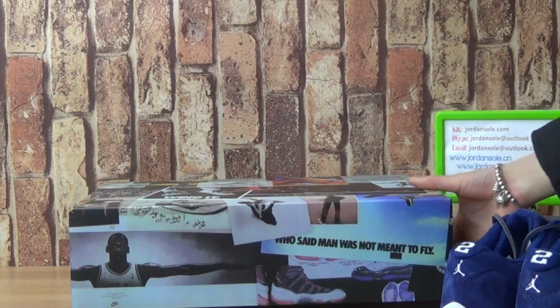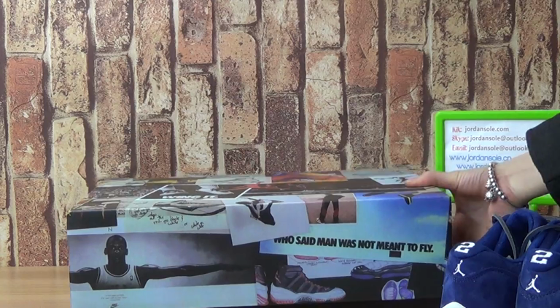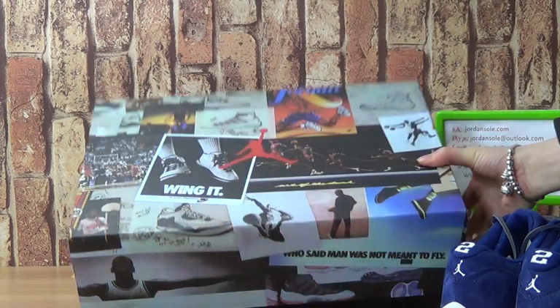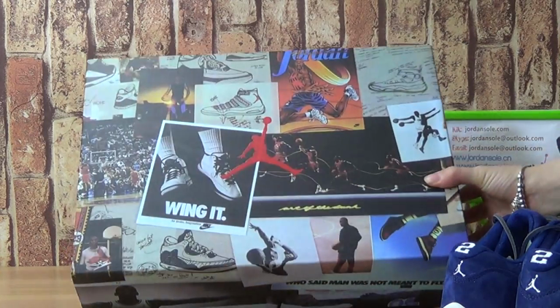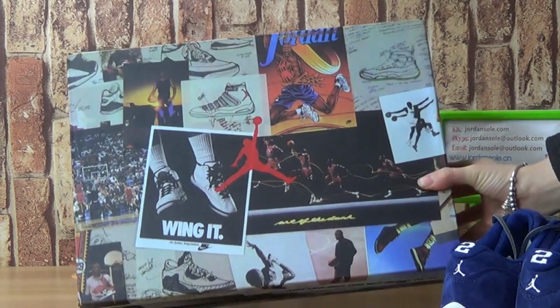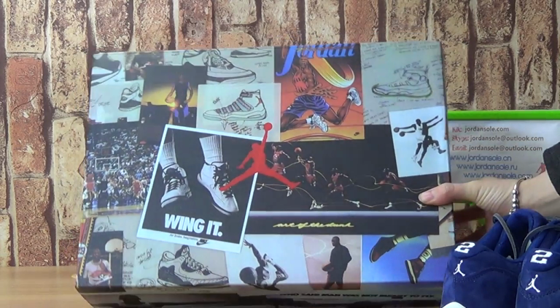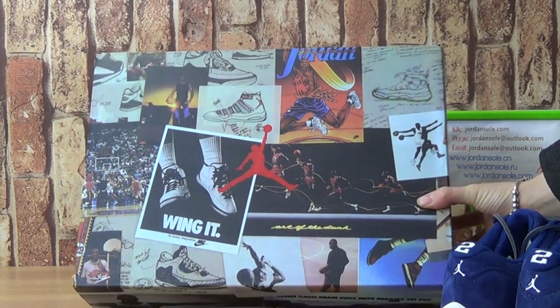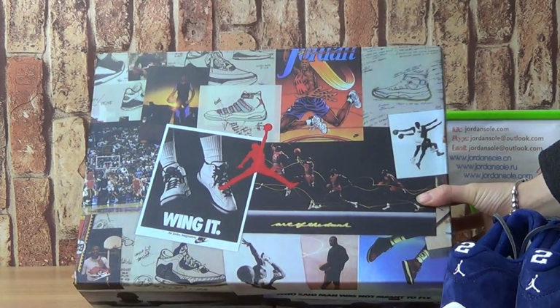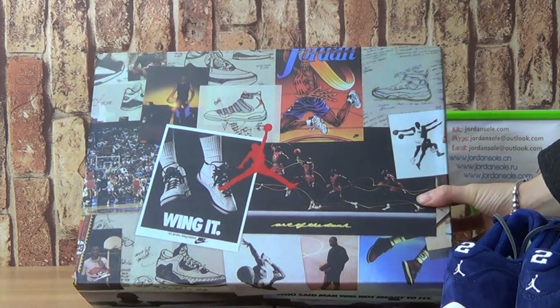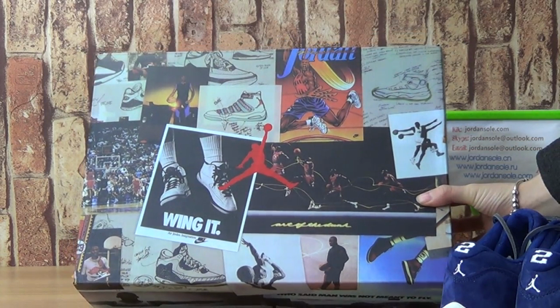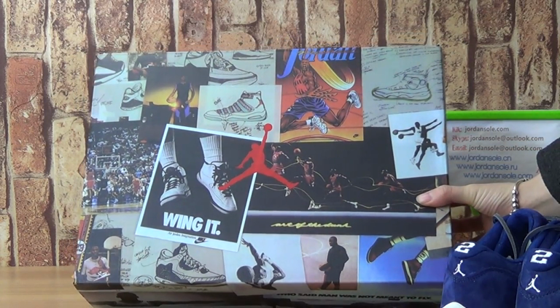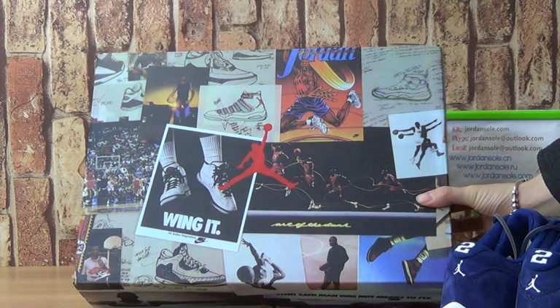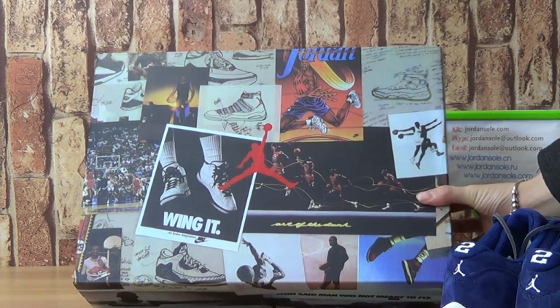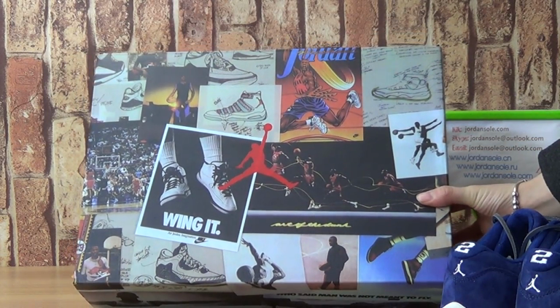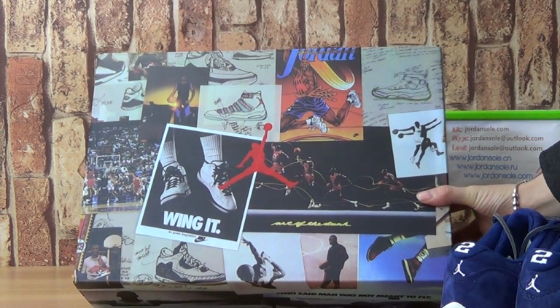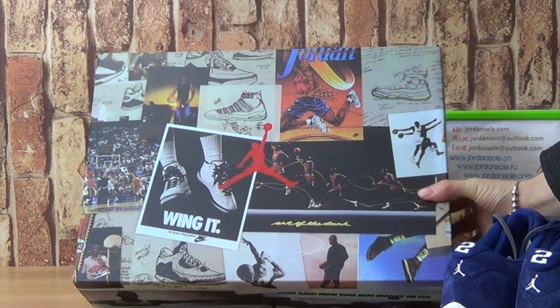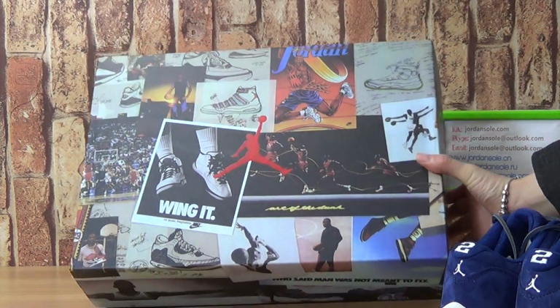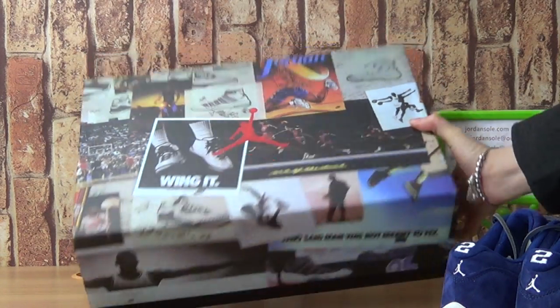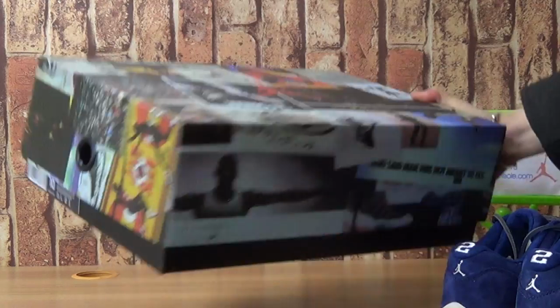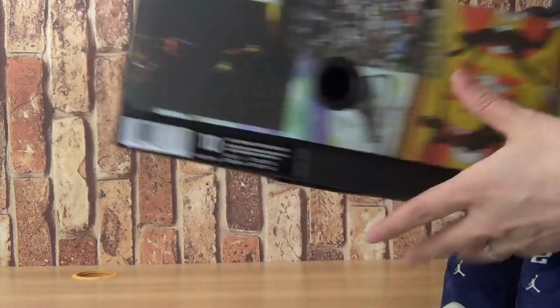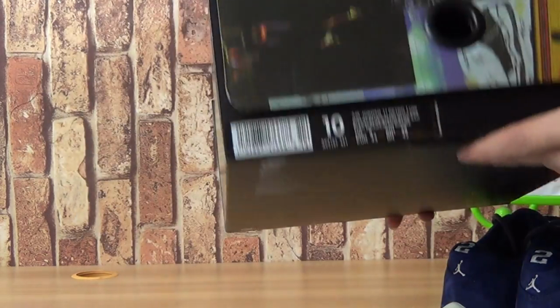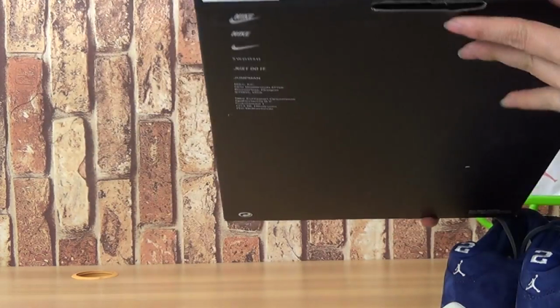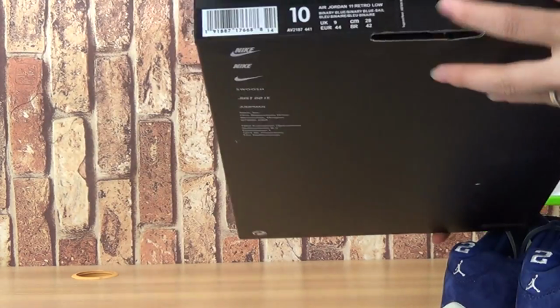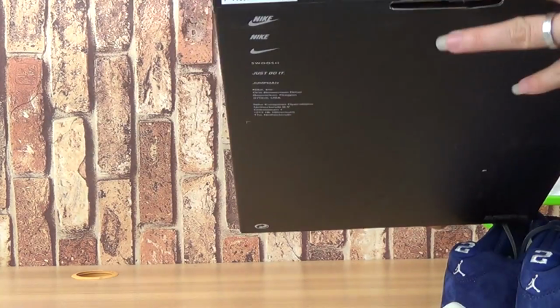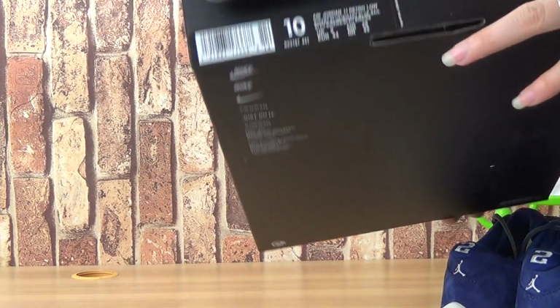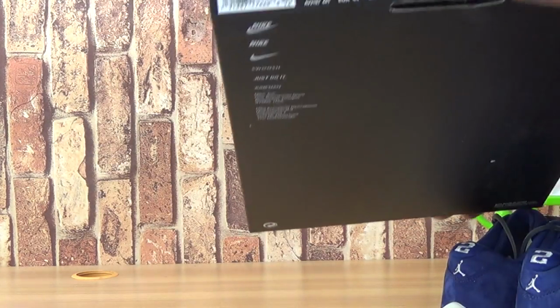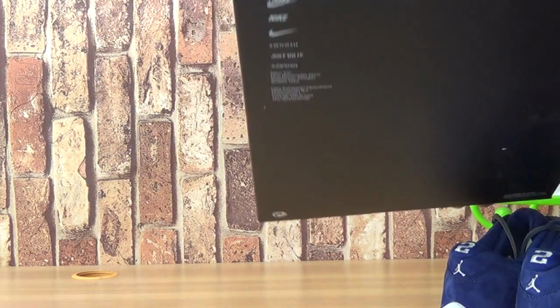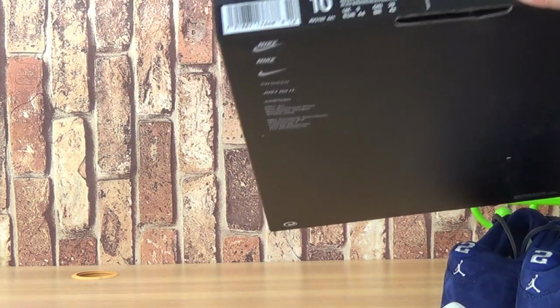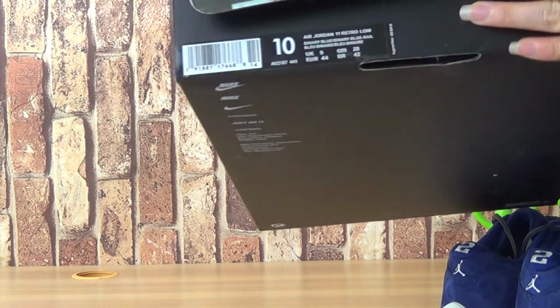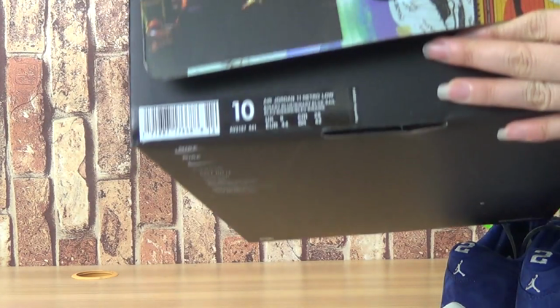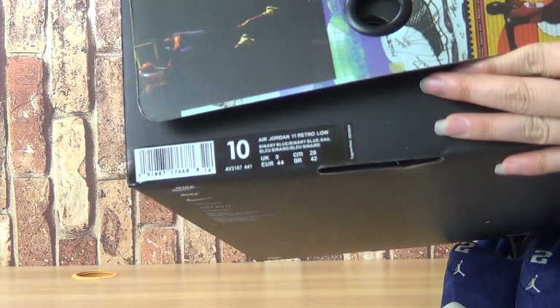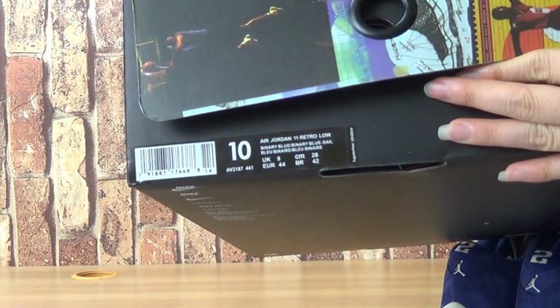Let's look at the shoe box — it's a nice box, a special box. And it comes with the size tag, size 10.